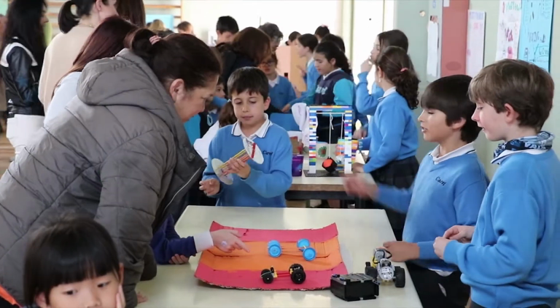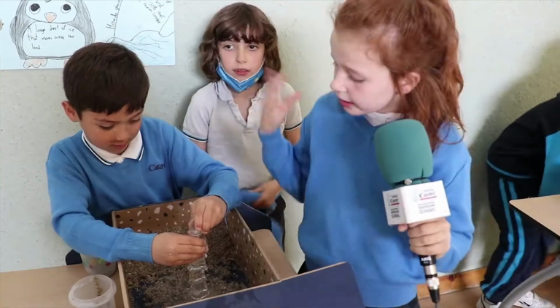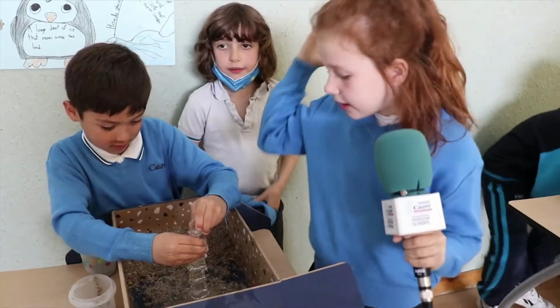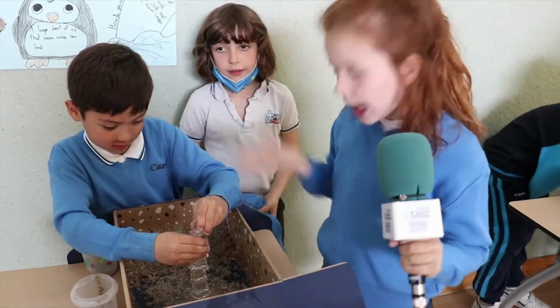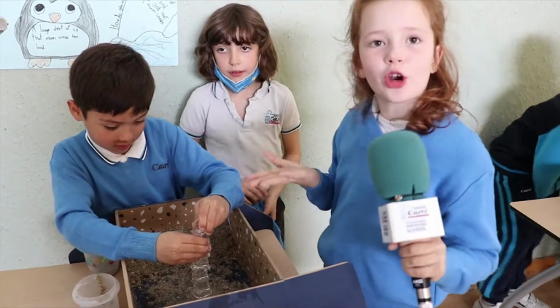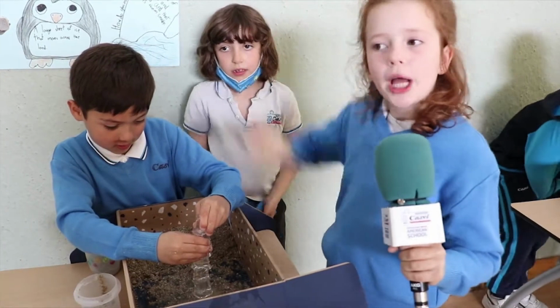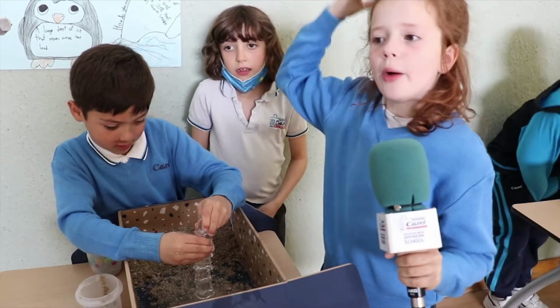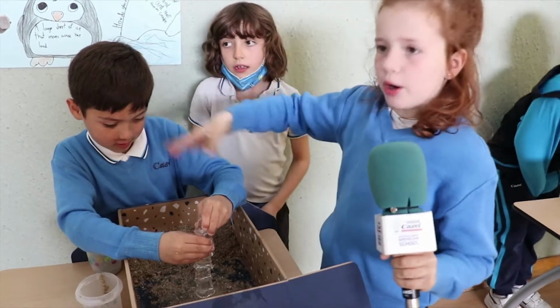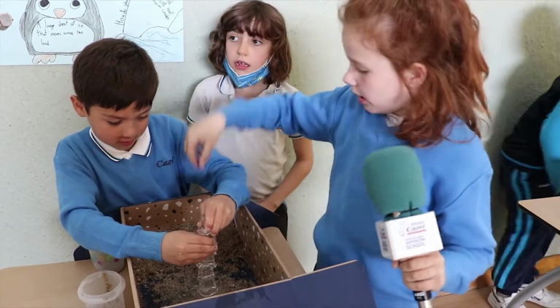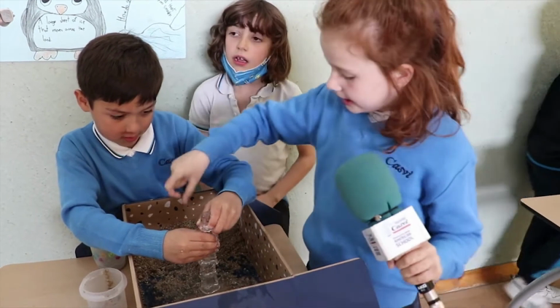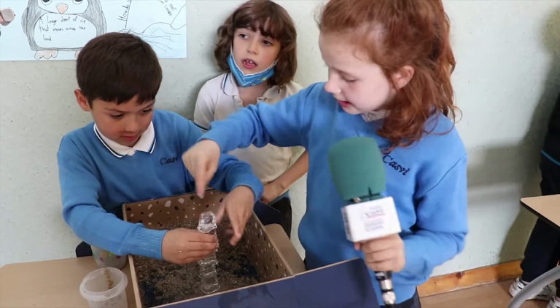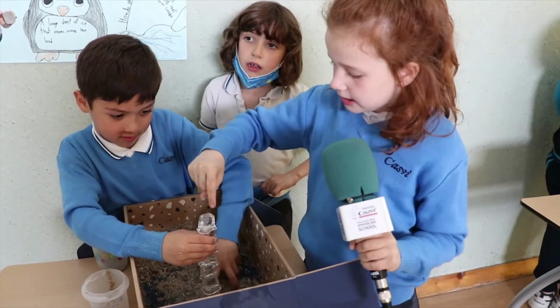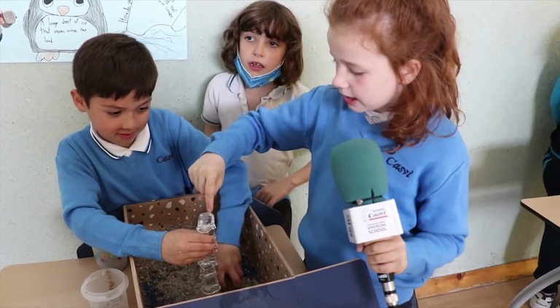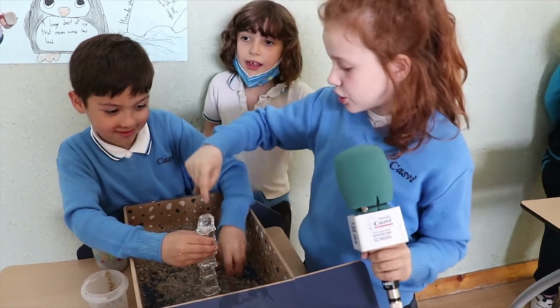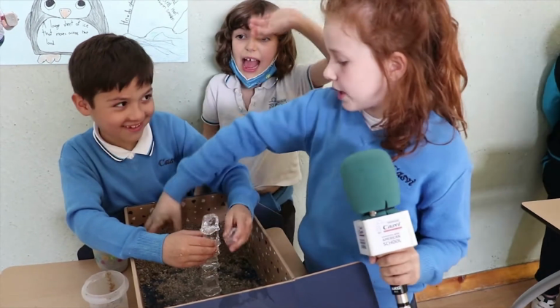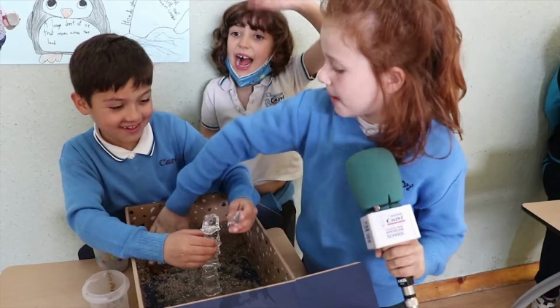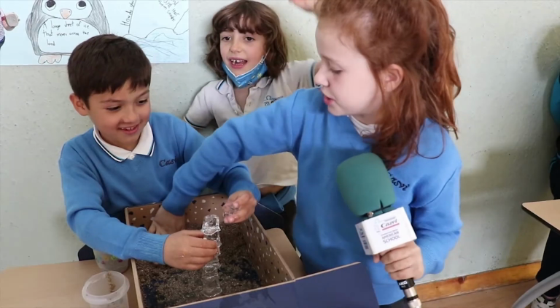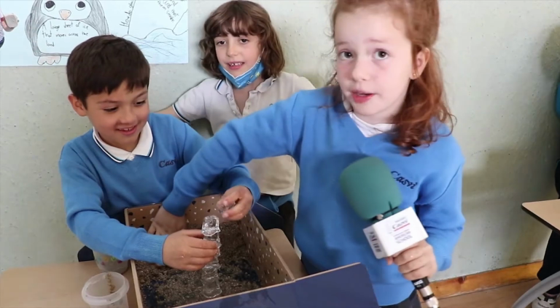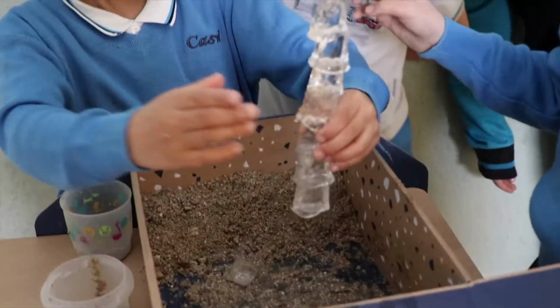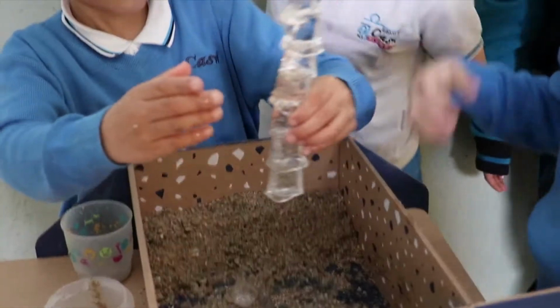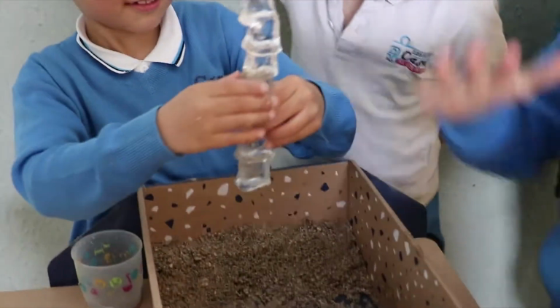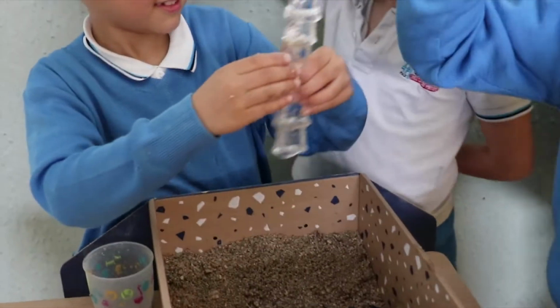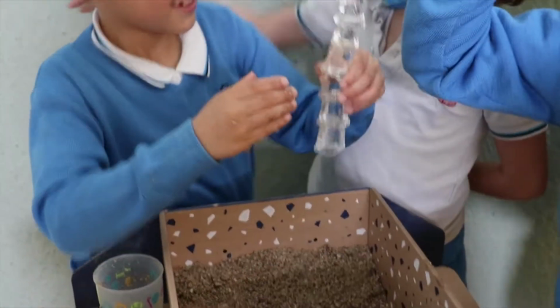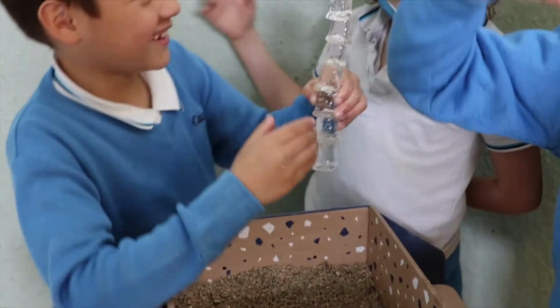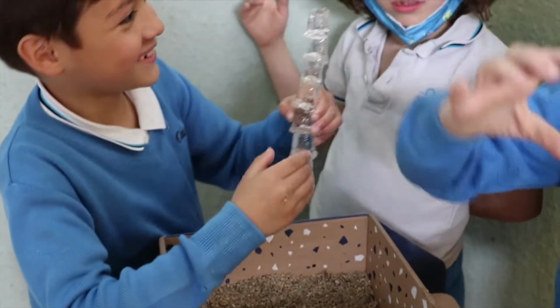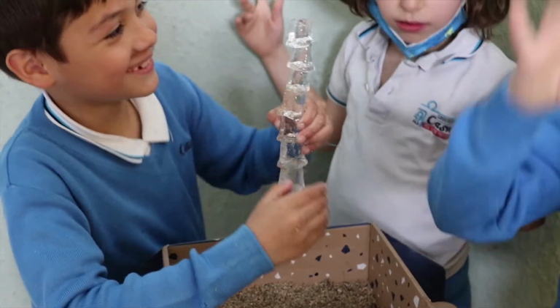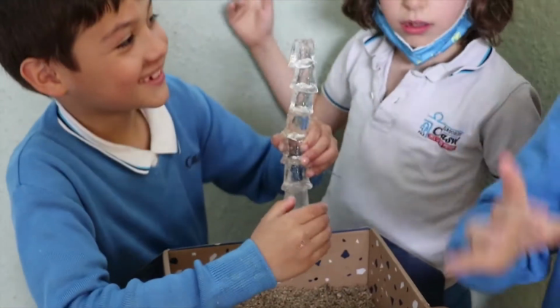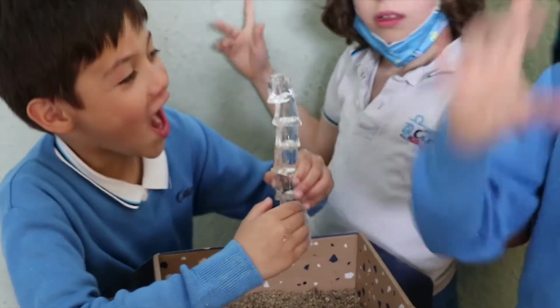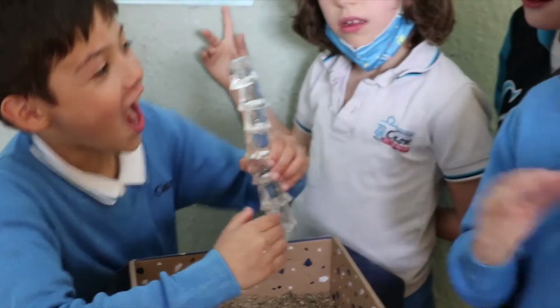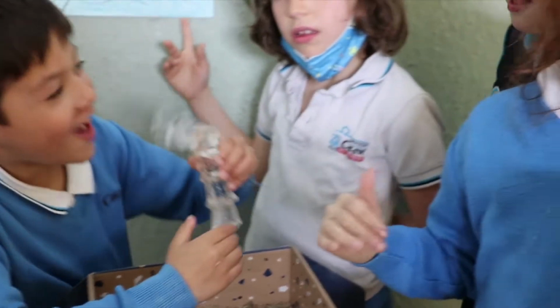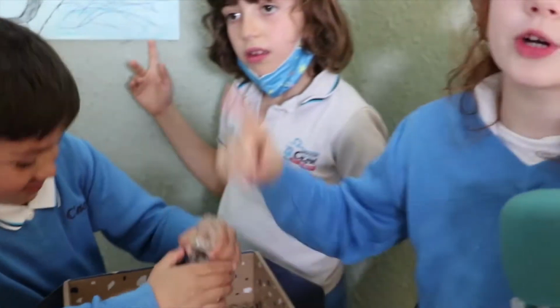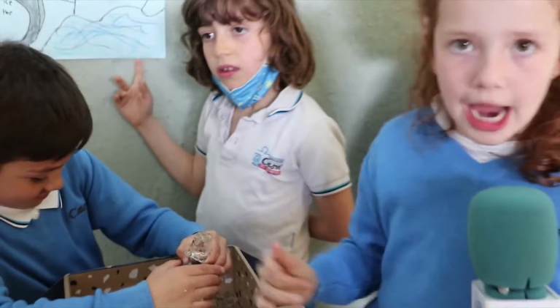This is a glacier, and this is a glacier with a mountain. The mountain gets smaller and smaller every time.